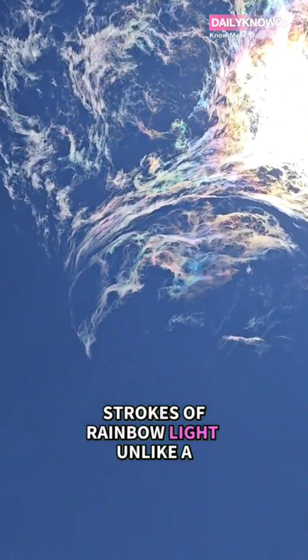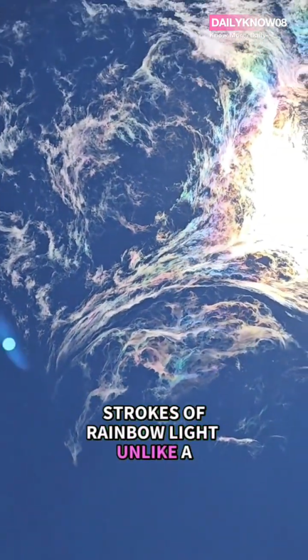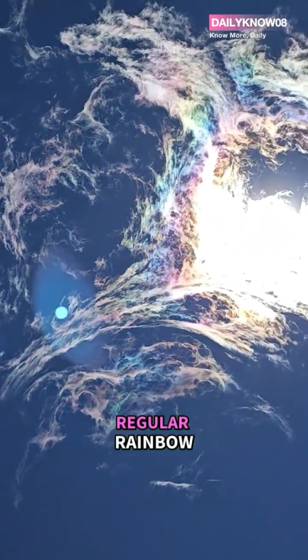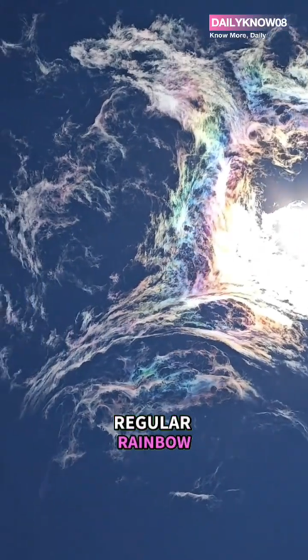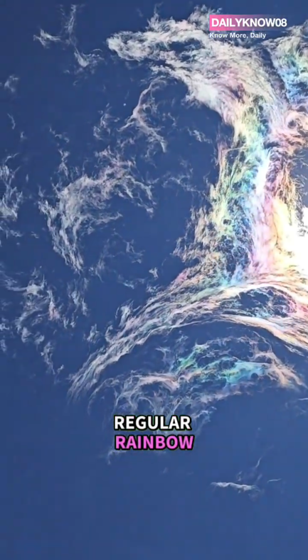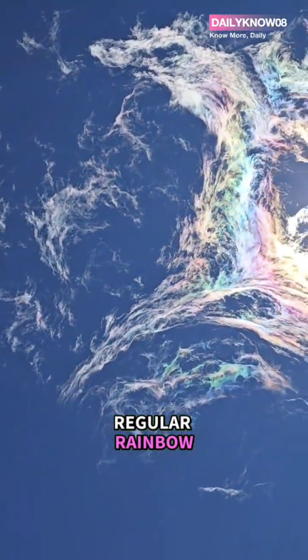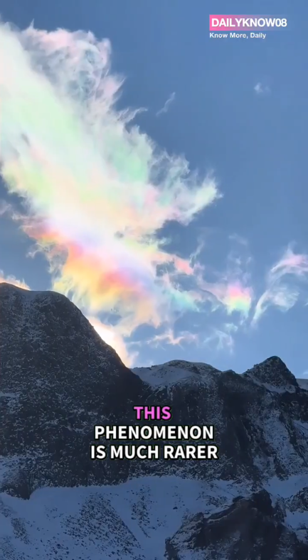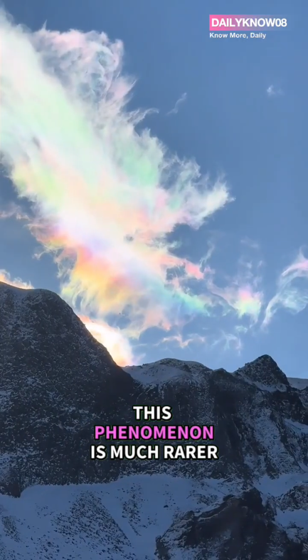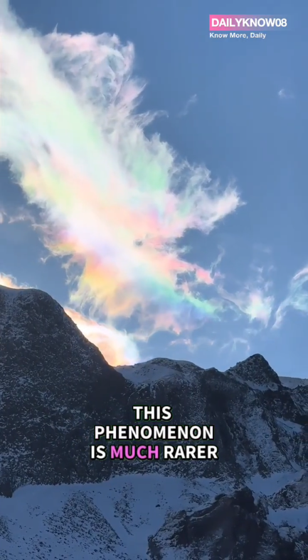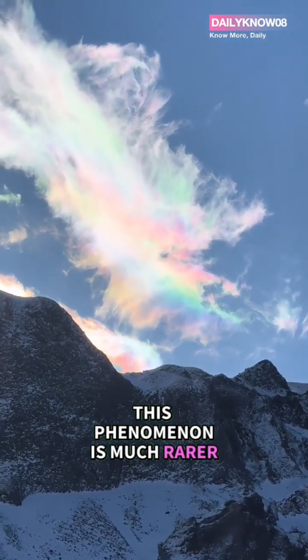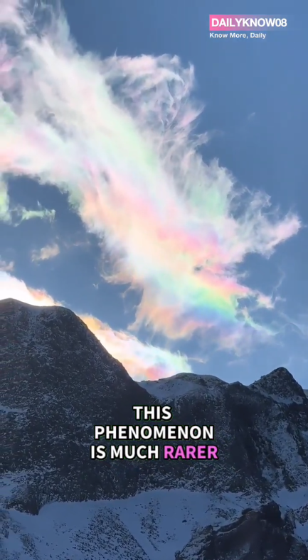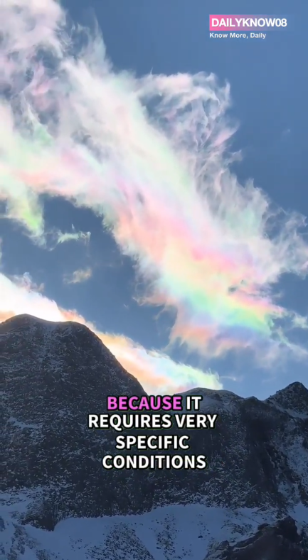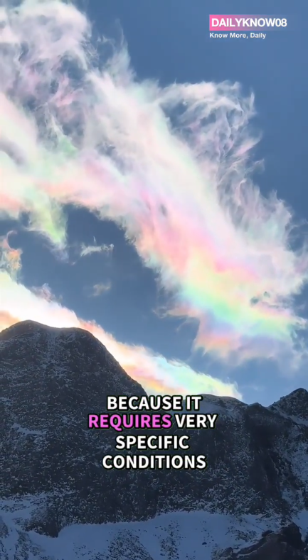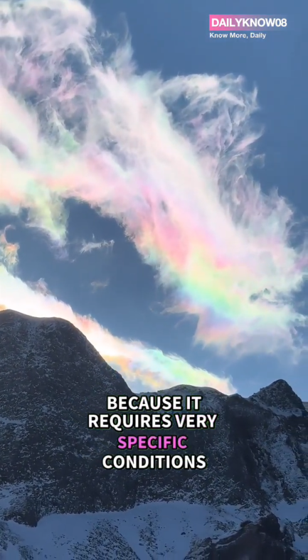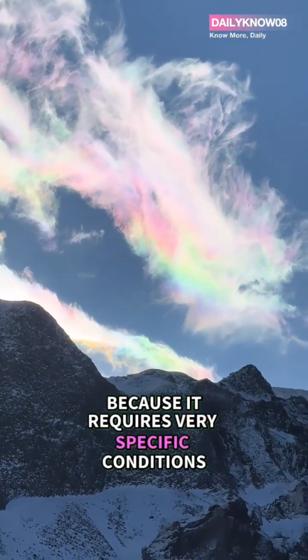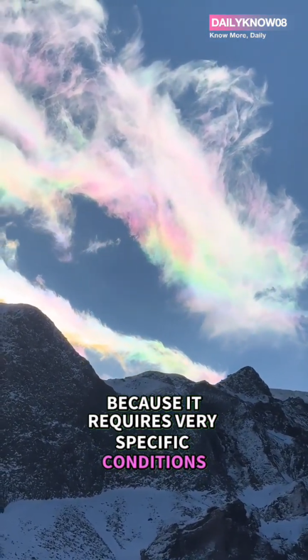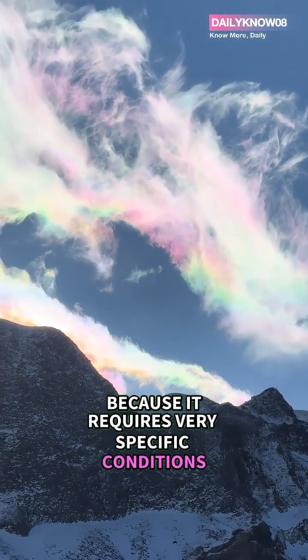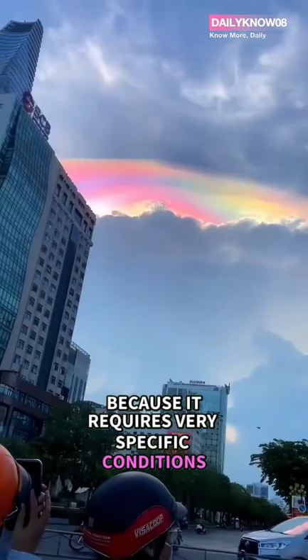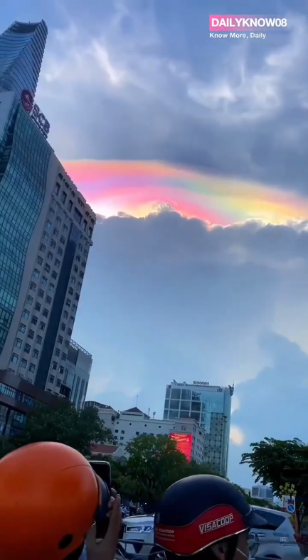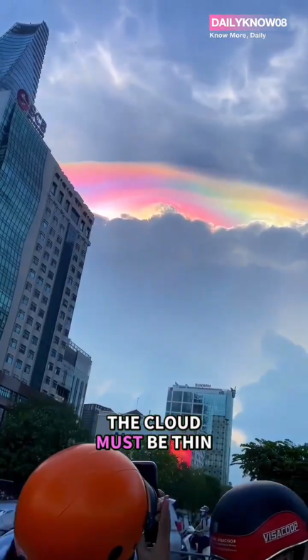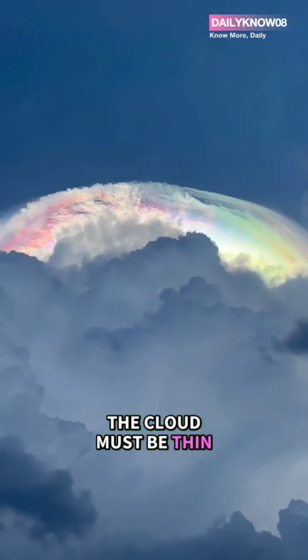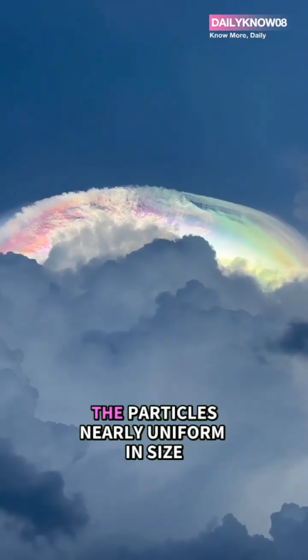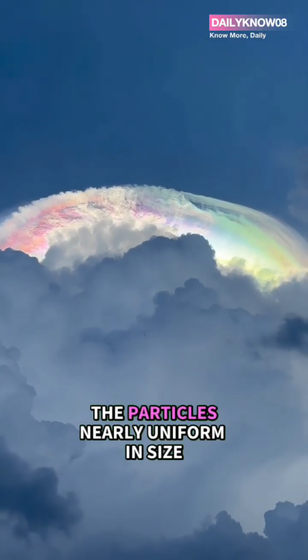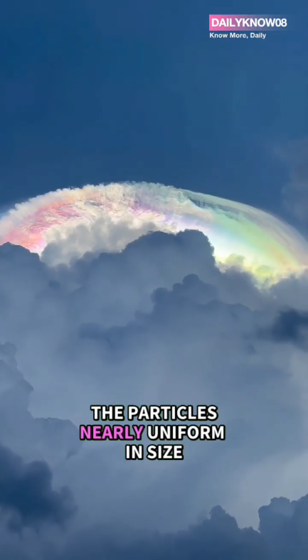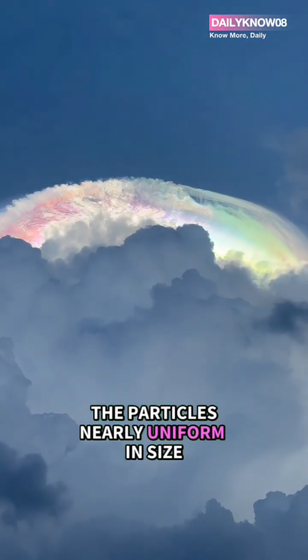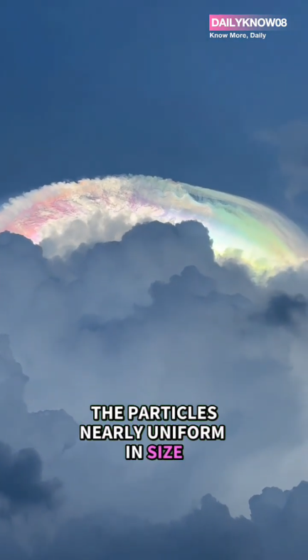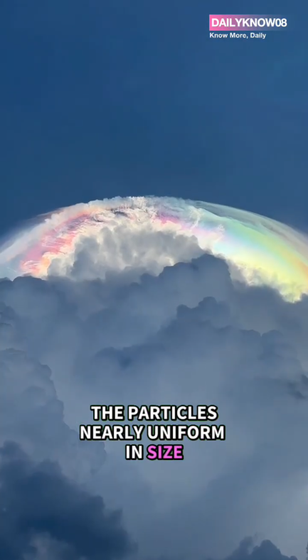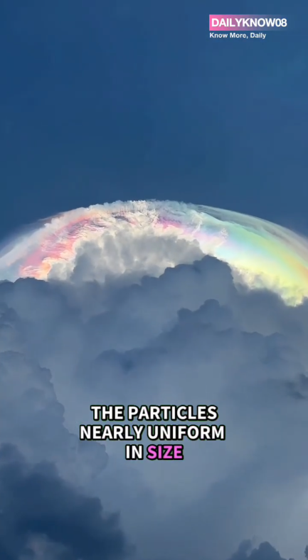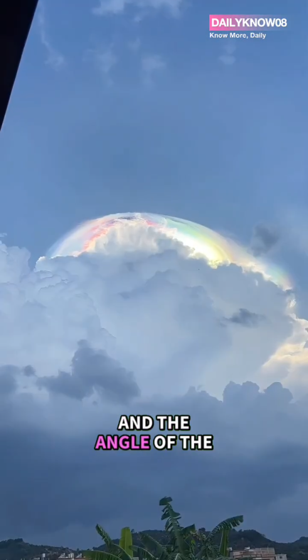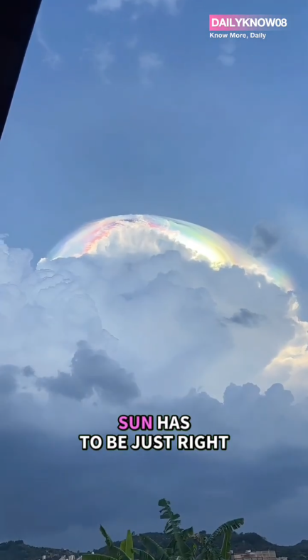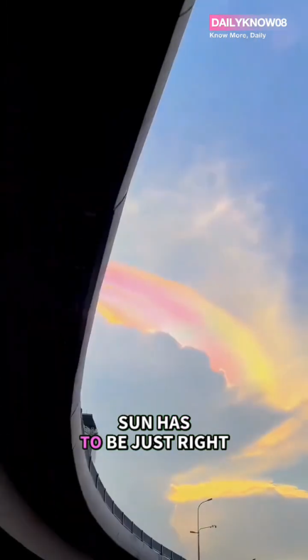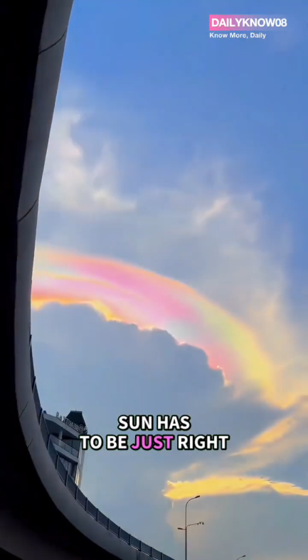Unlike a regular rainbow, this phenomenon is much rarer because it requires very specific conditions. The cloud must be thin, the particles nearly uniform in size, and the angle of the sun has to be just right.